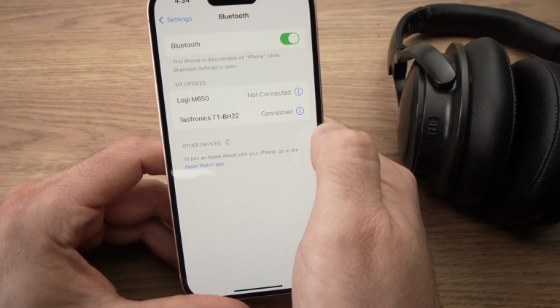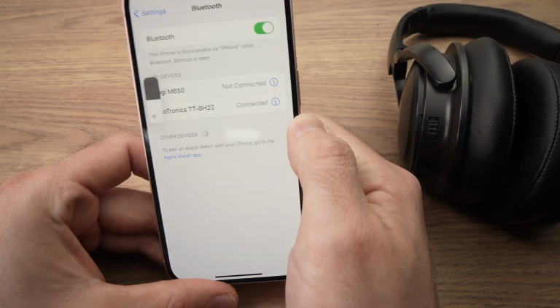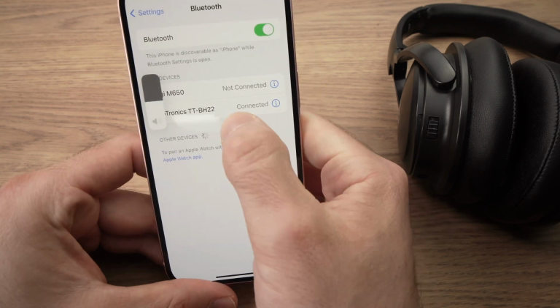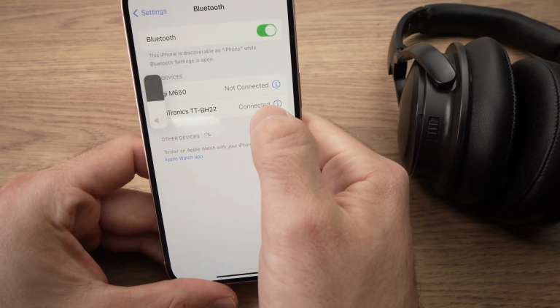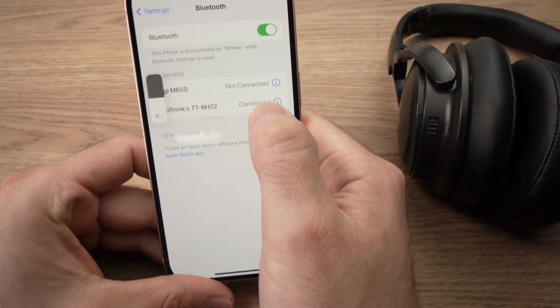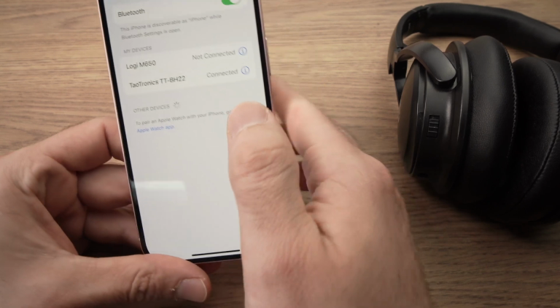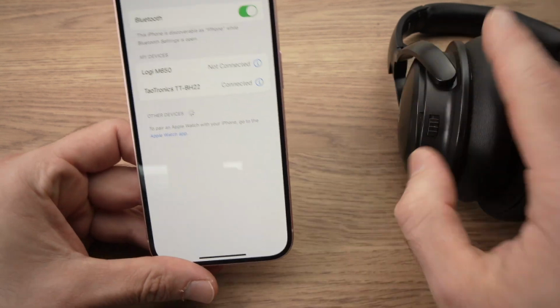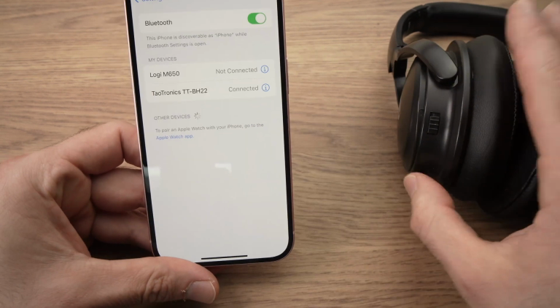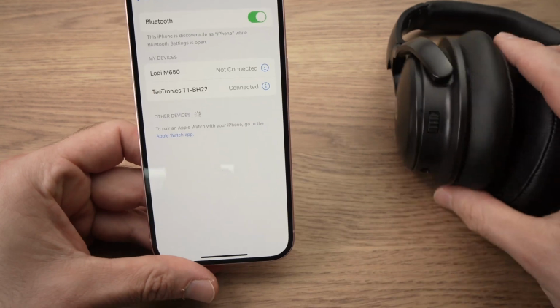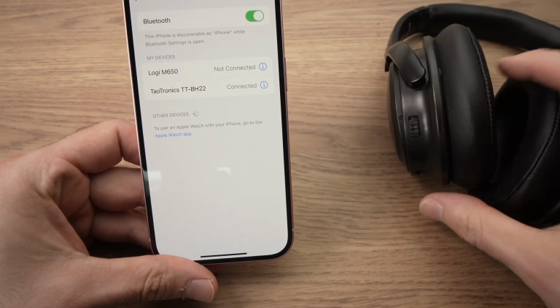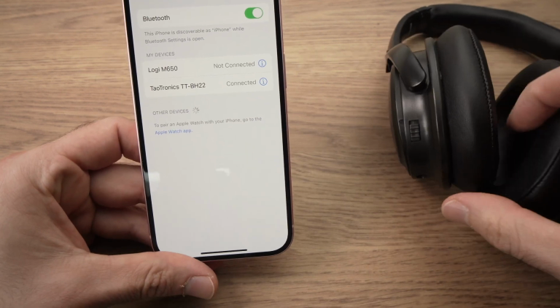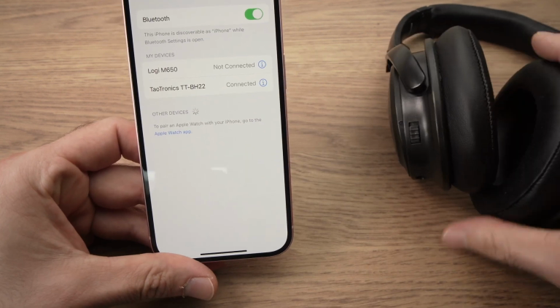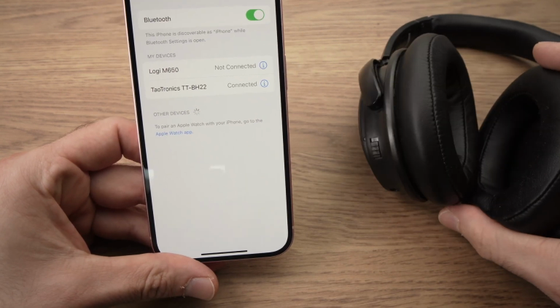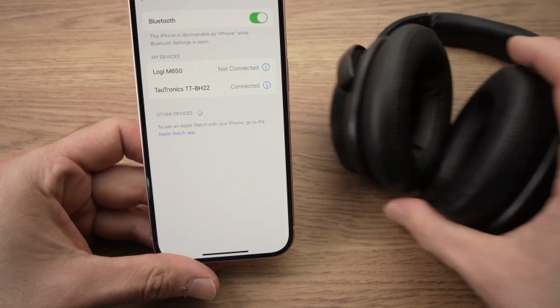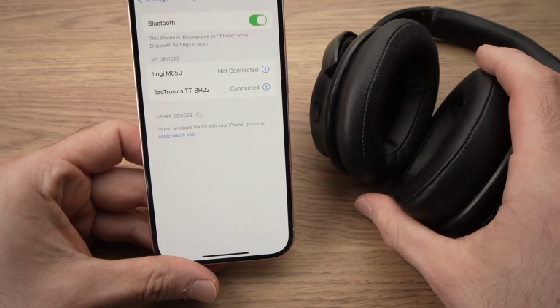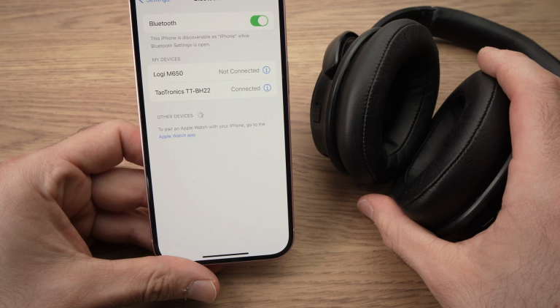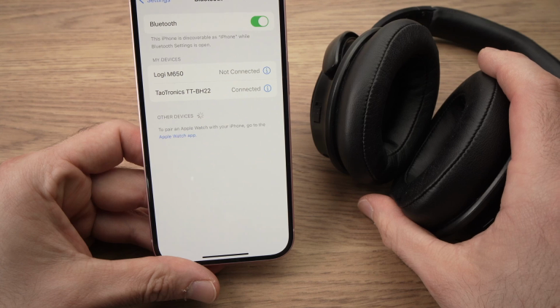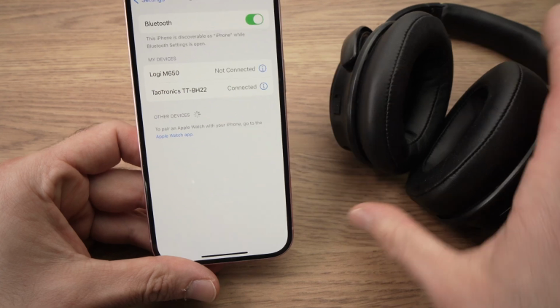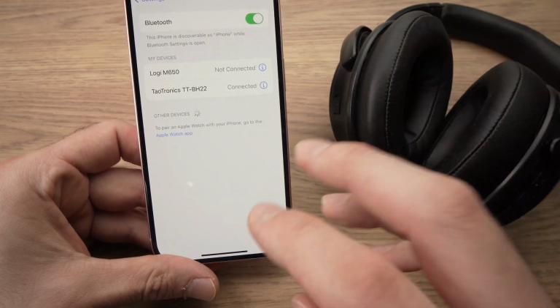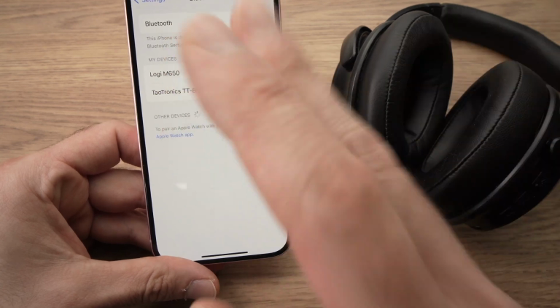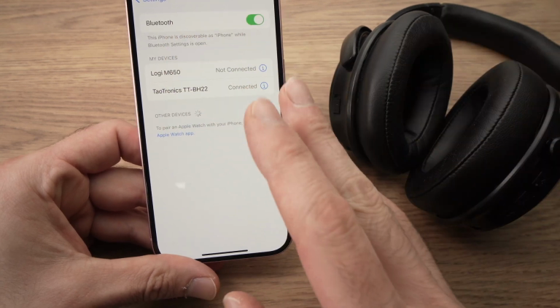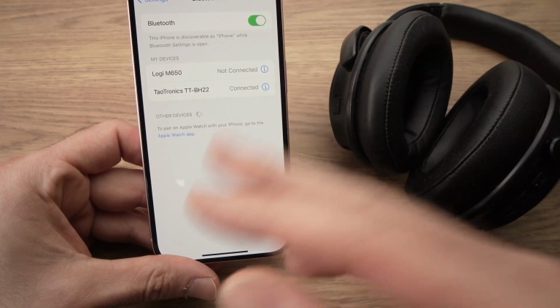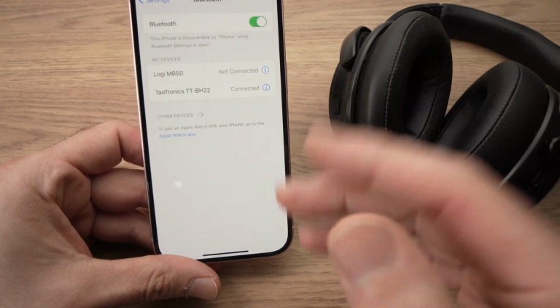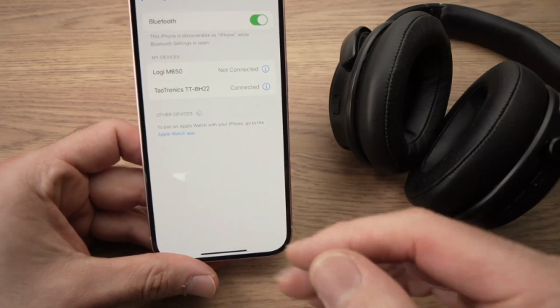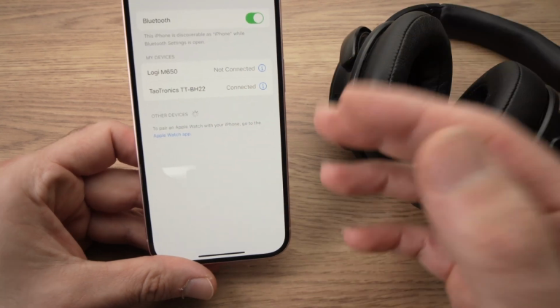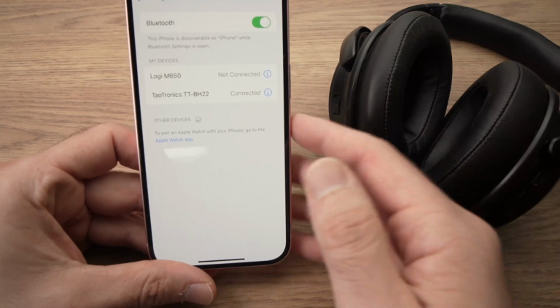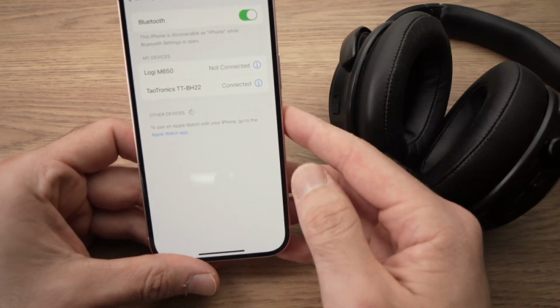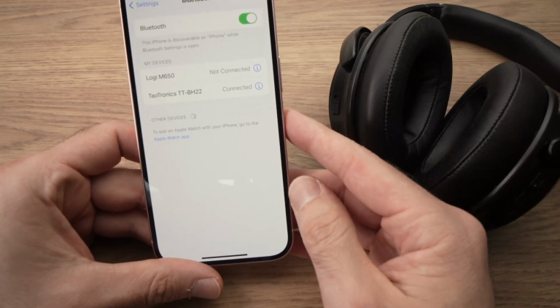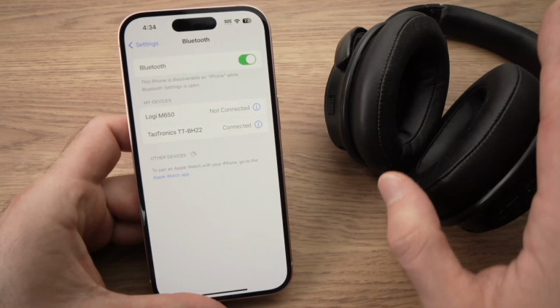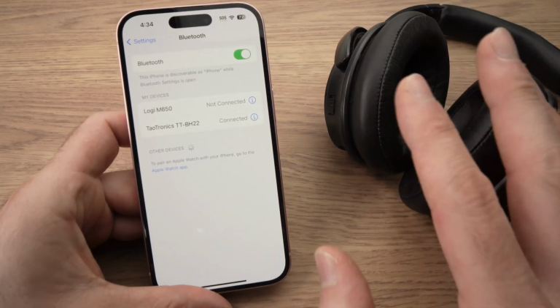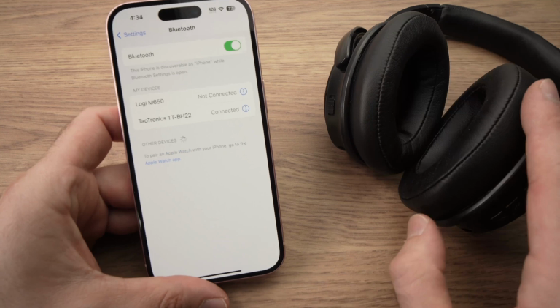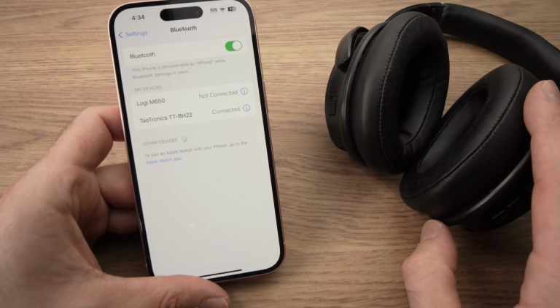You're going to see 'Connected' here, and mine even told me that they are connected. Go ahead and test them with YouTube or by listening to music.